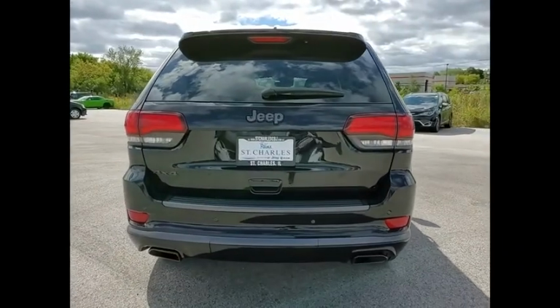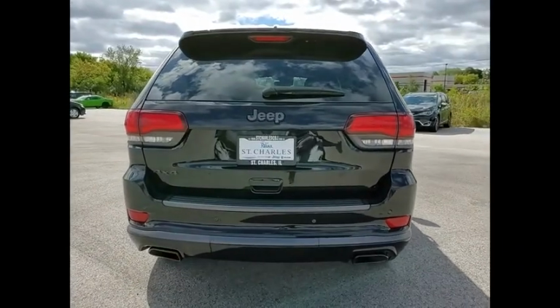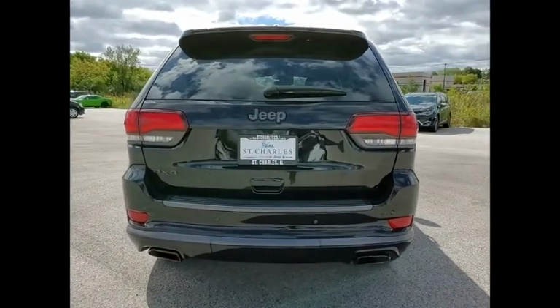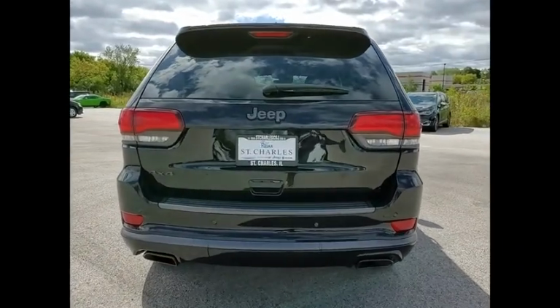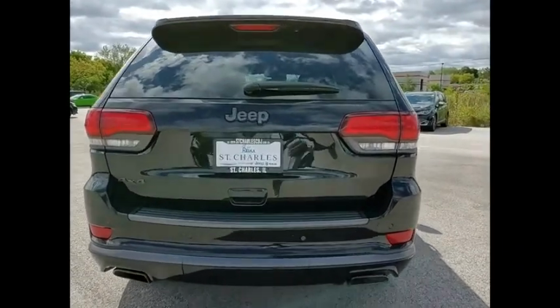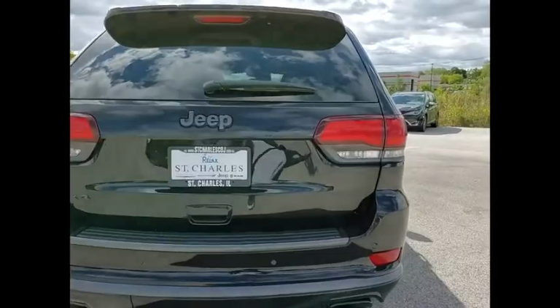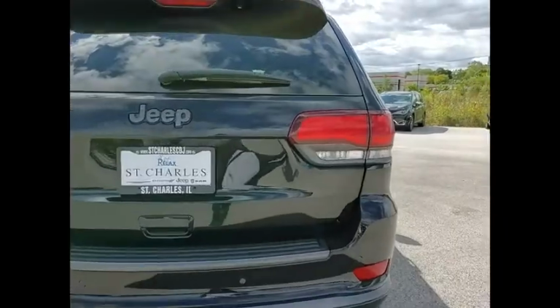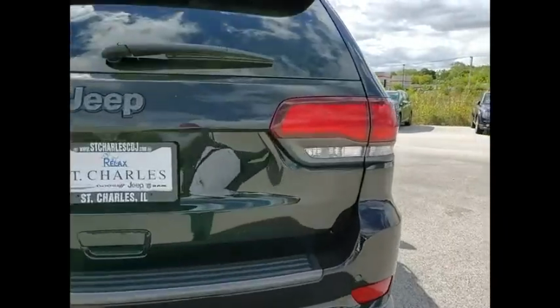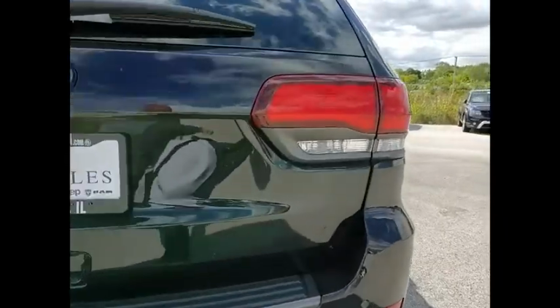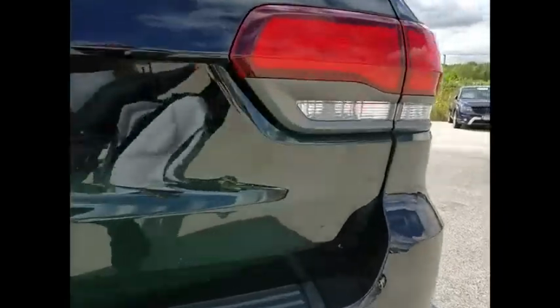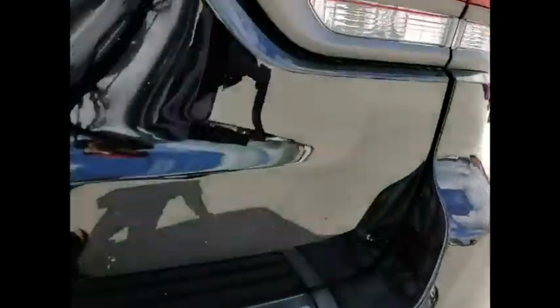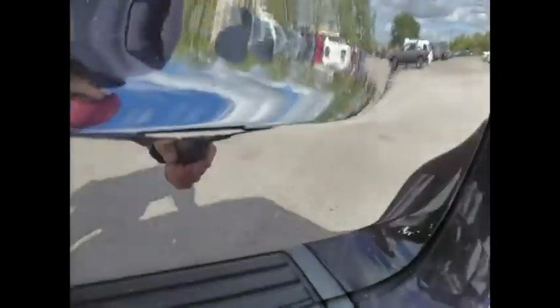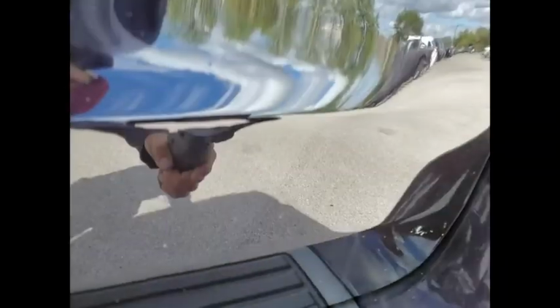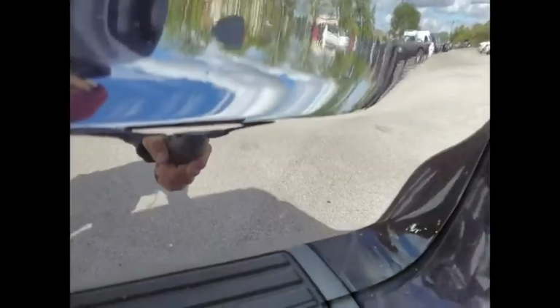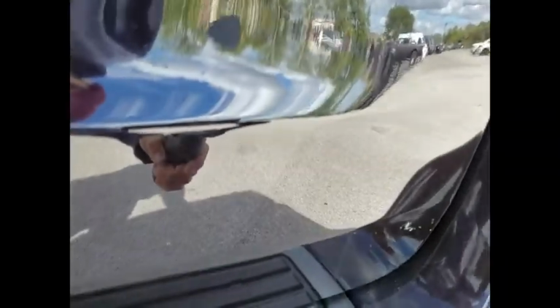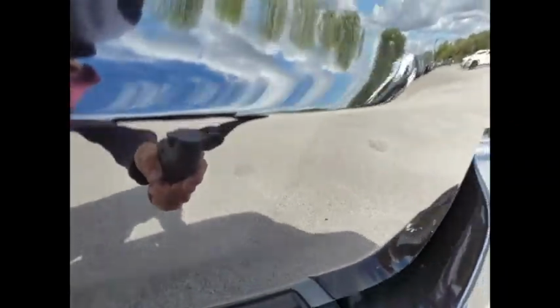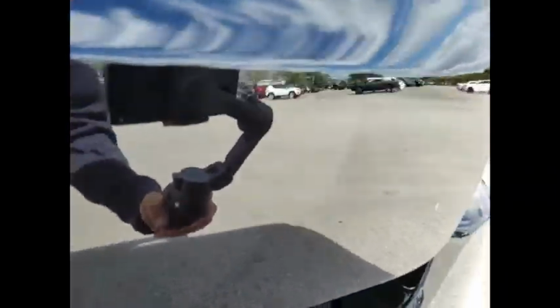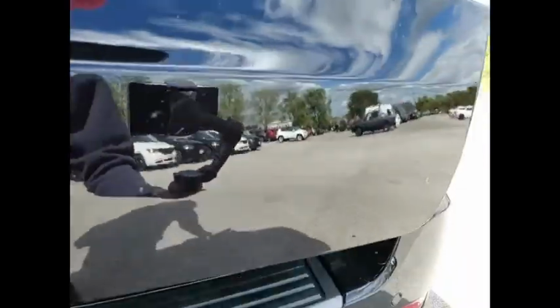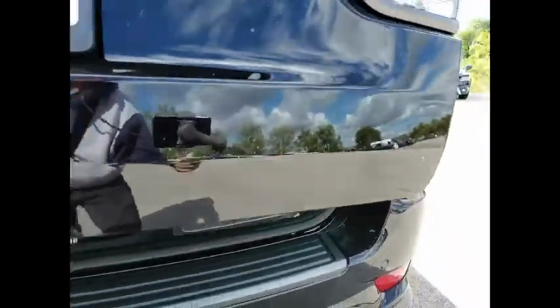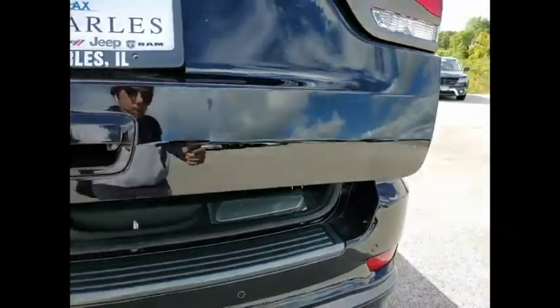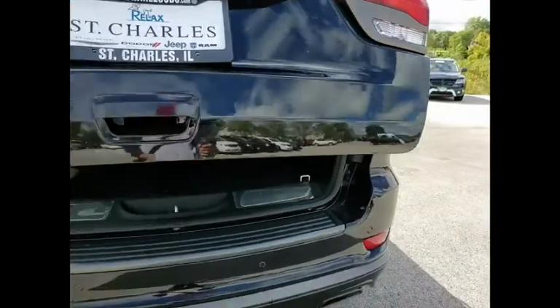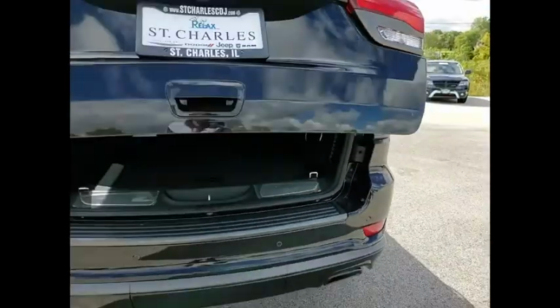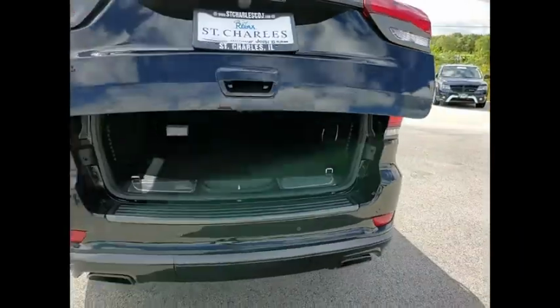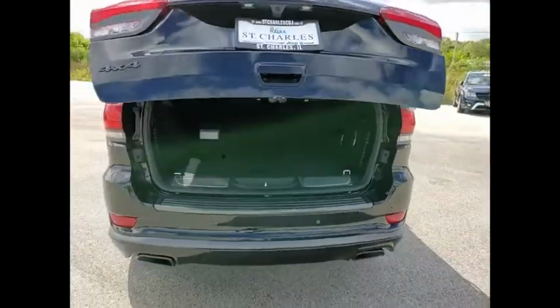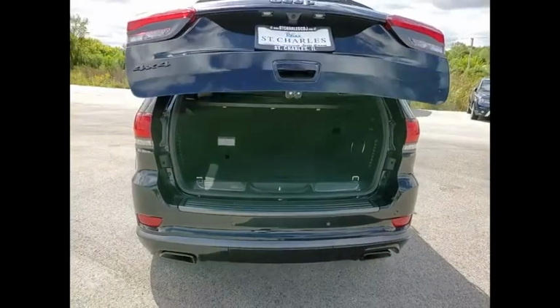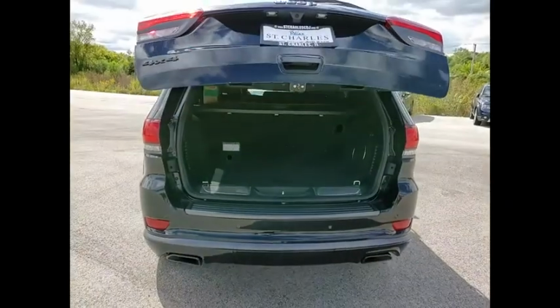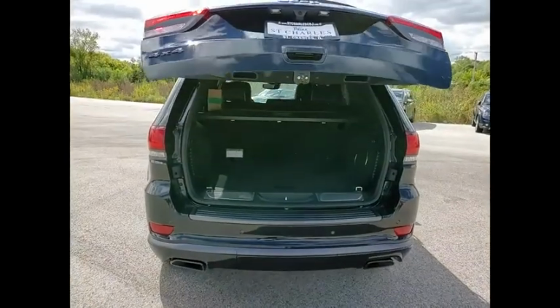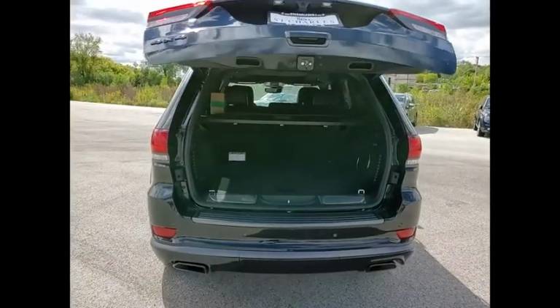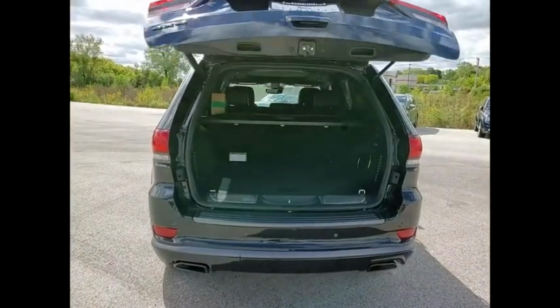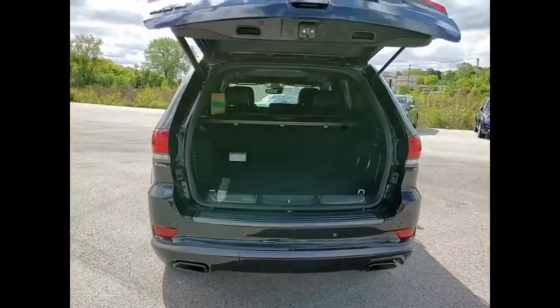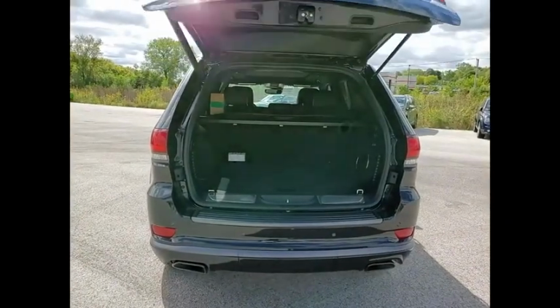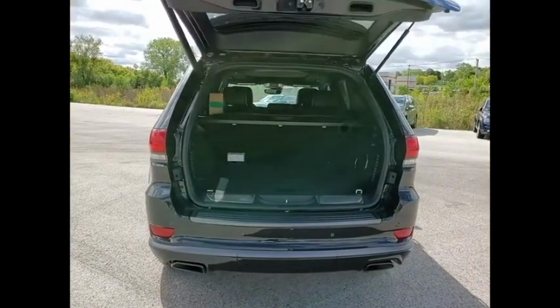Here are some of this vehicle's great options: electronic stability control, power lift gate, brake assist, traction control, remote keyless entry.